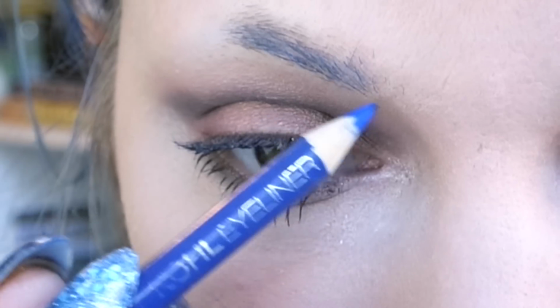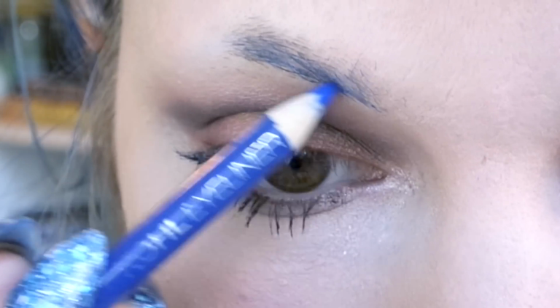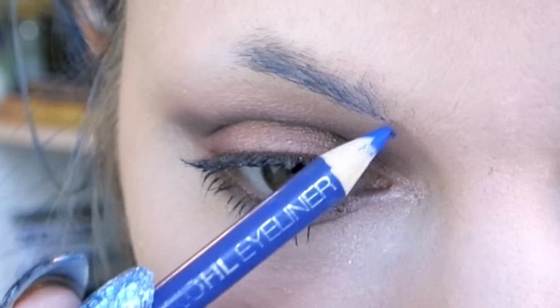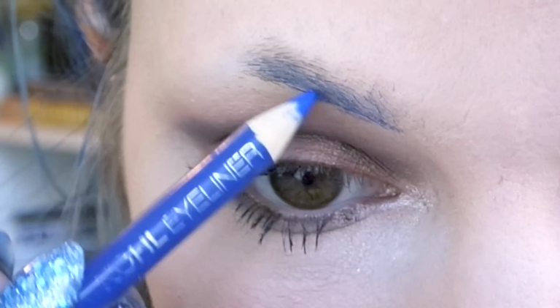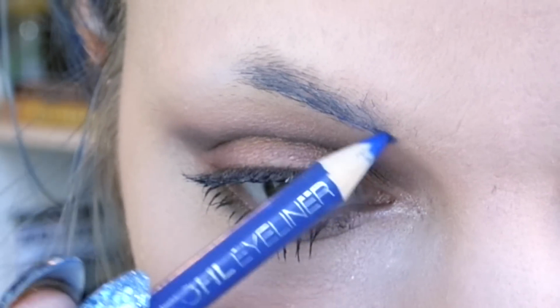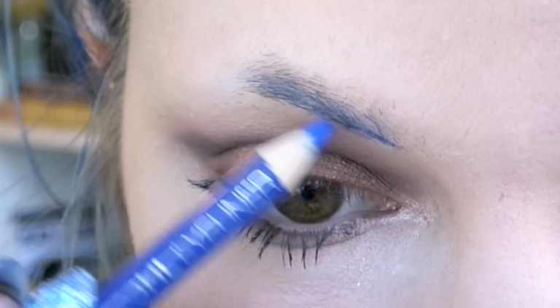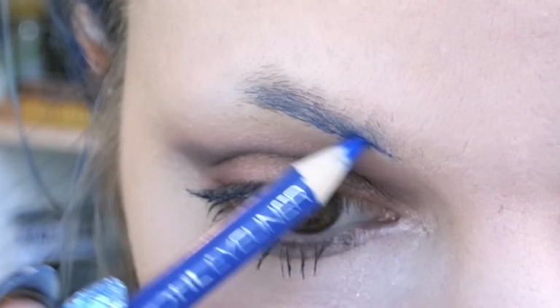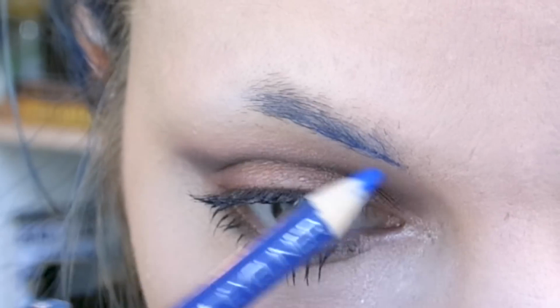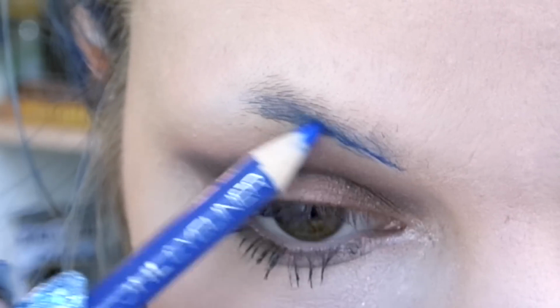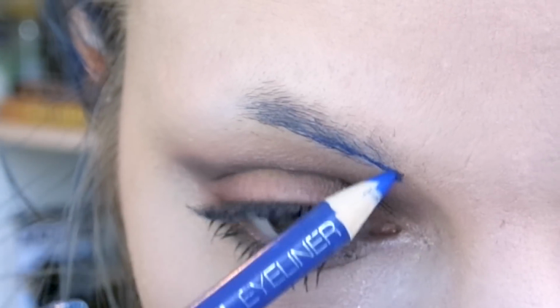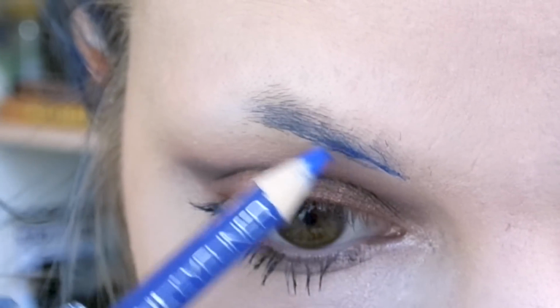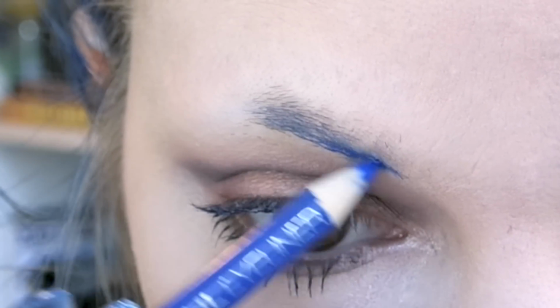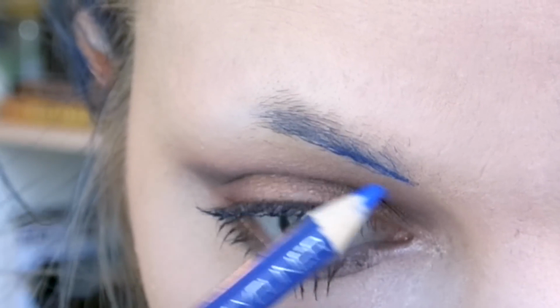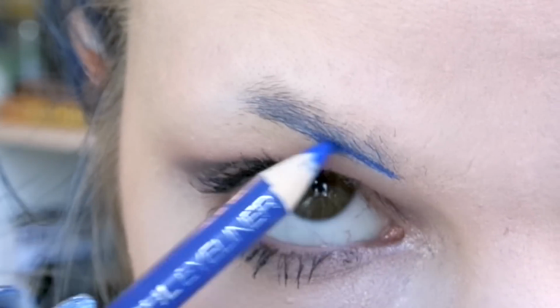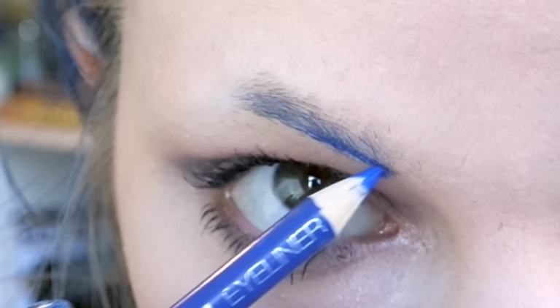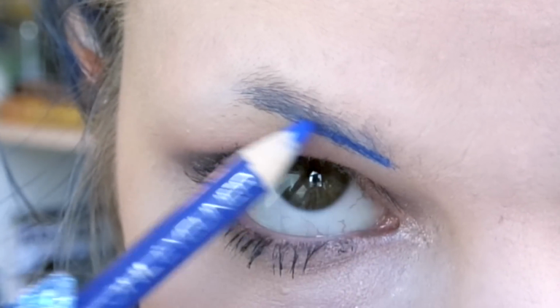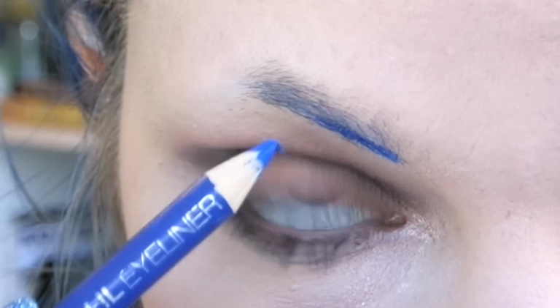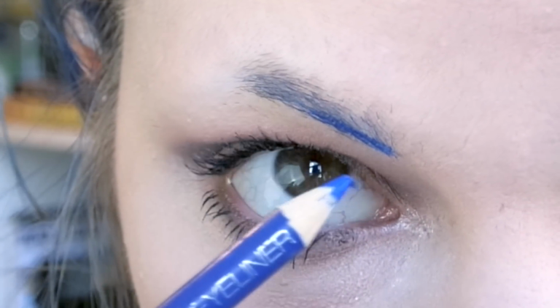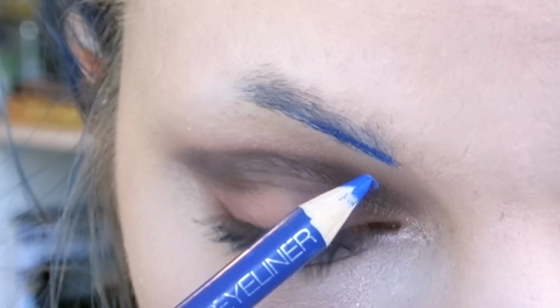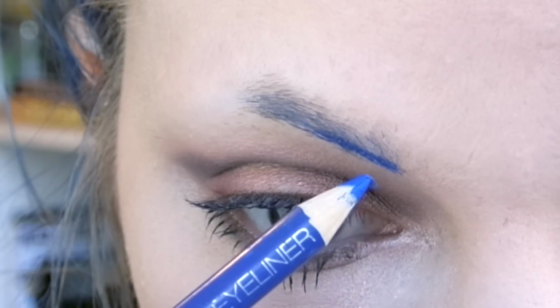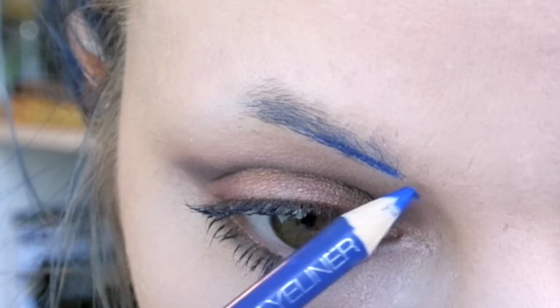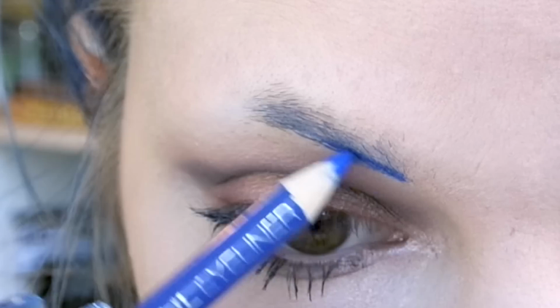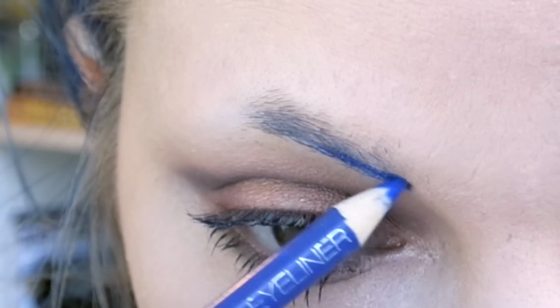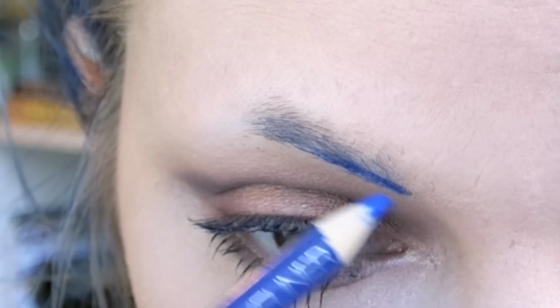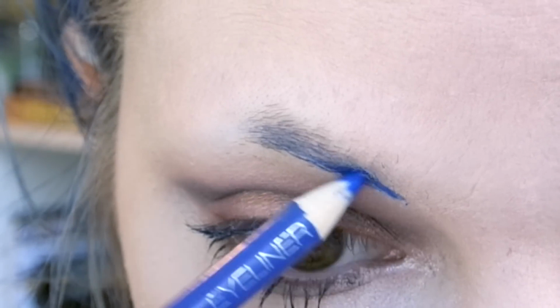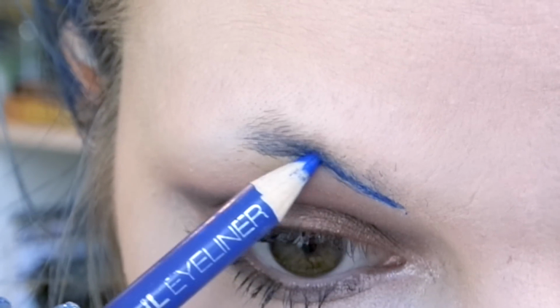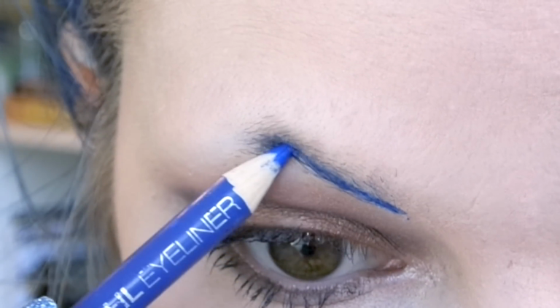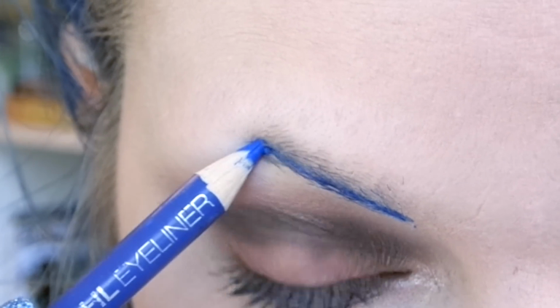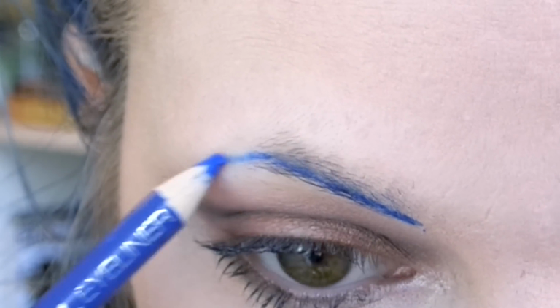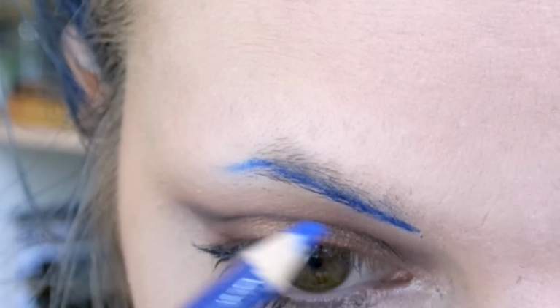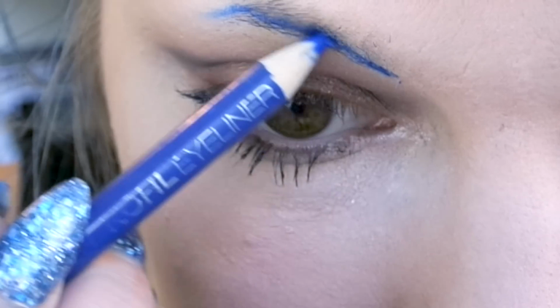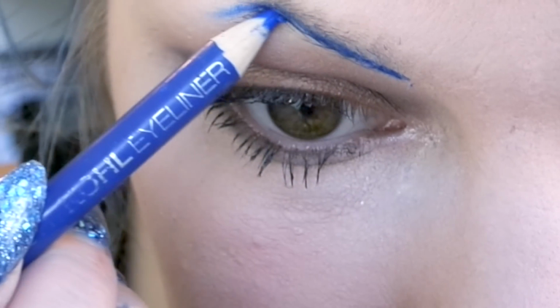I actually shave off half of my eyebrows just so that I can get the kind of shape that I want. I would not recommend doing to your eyebrows what I do to mine unless you are ready to commit to that lifestyle.